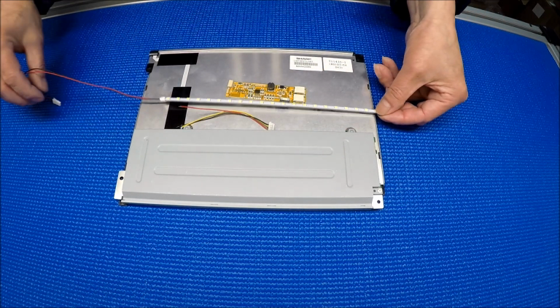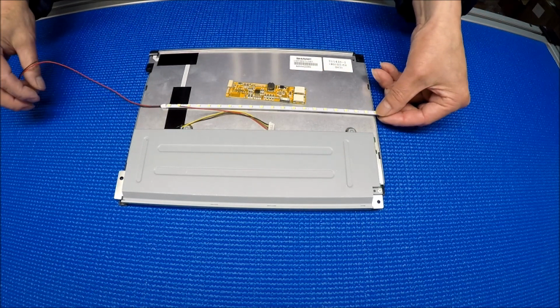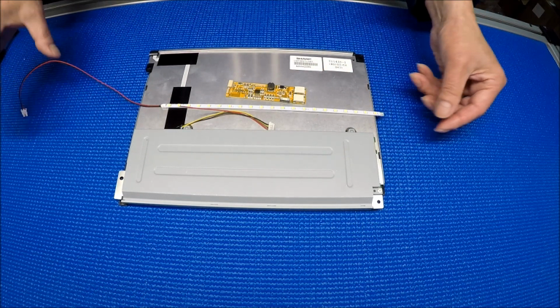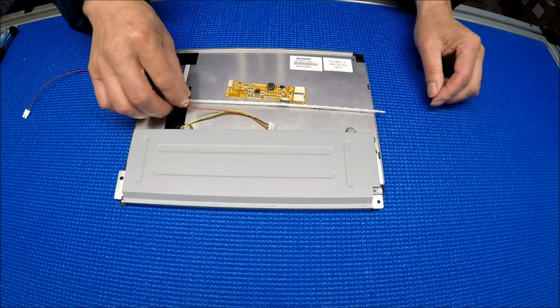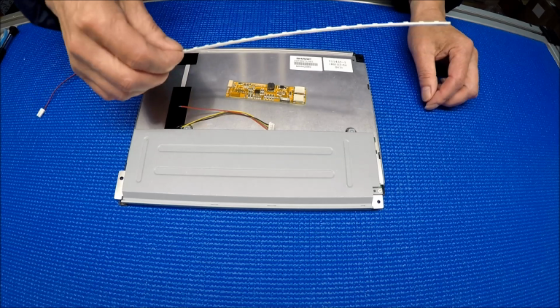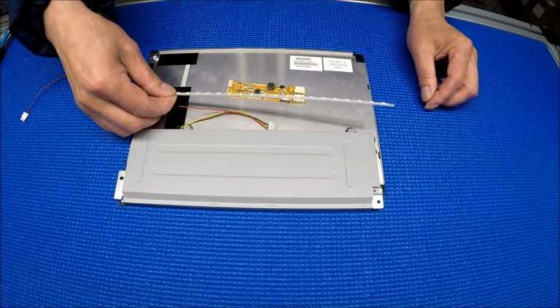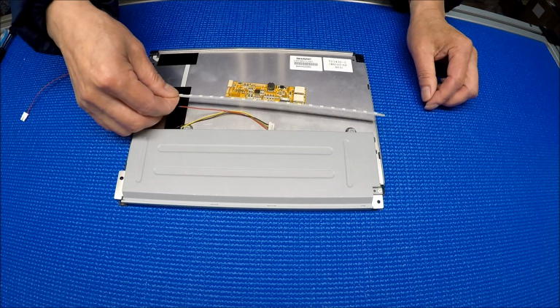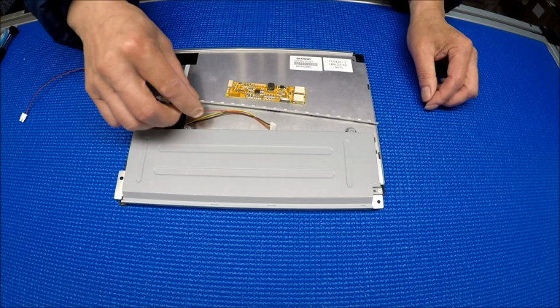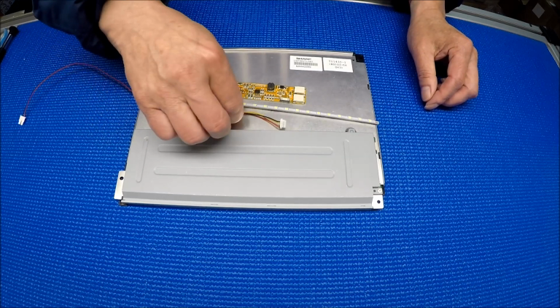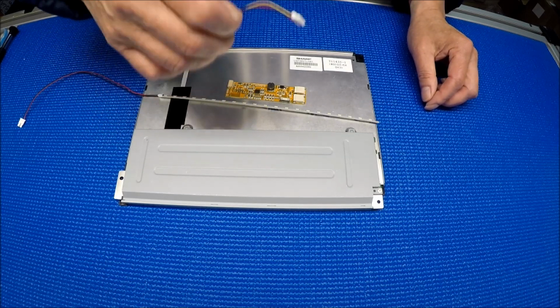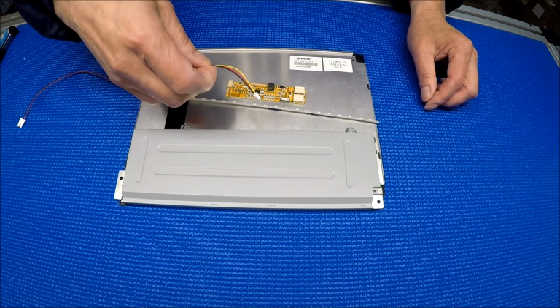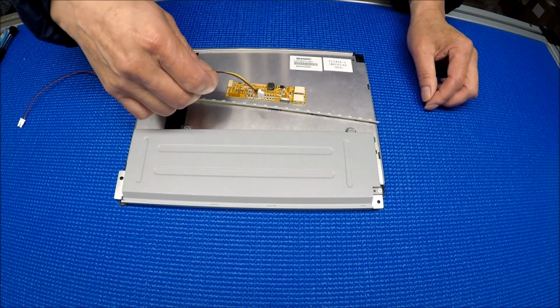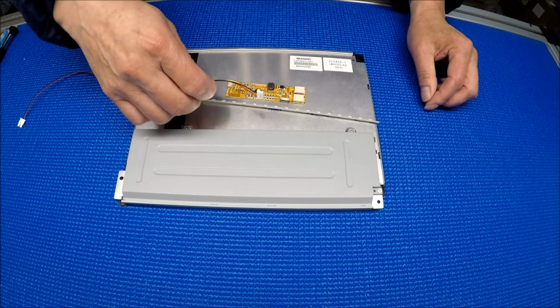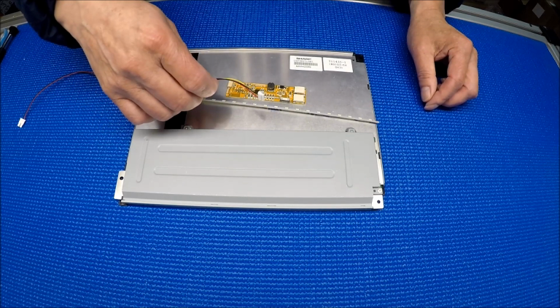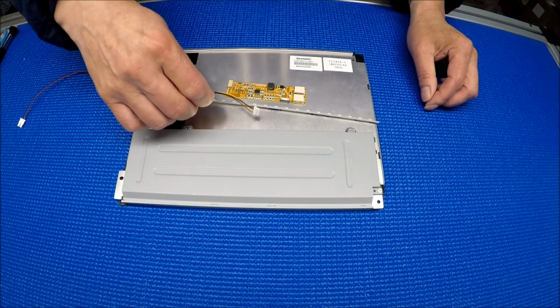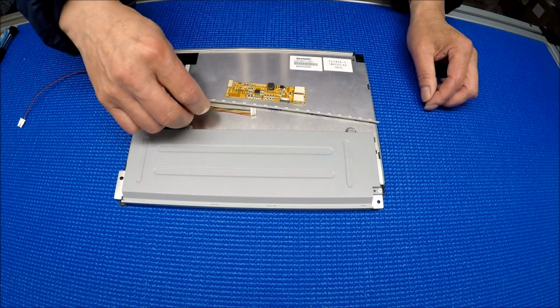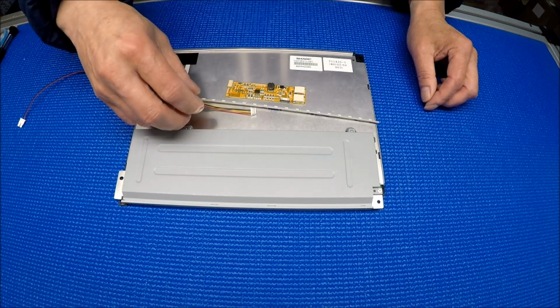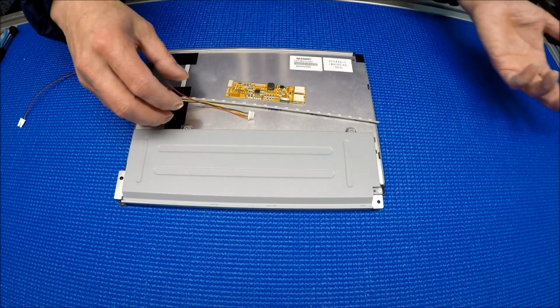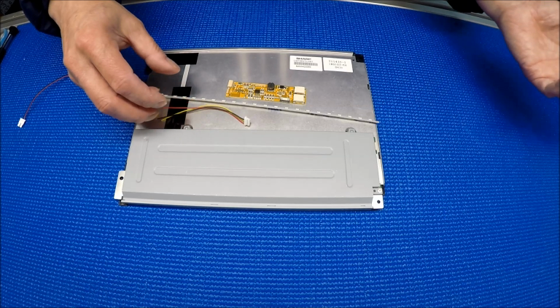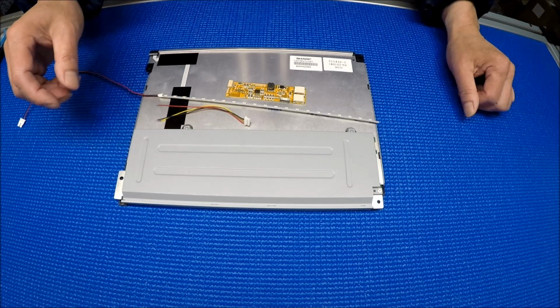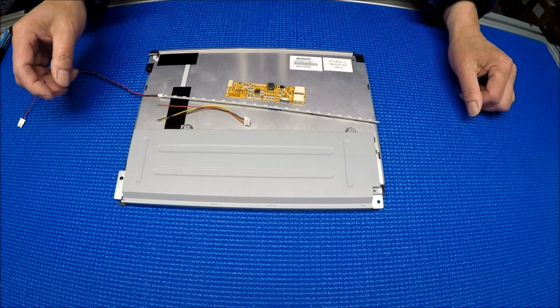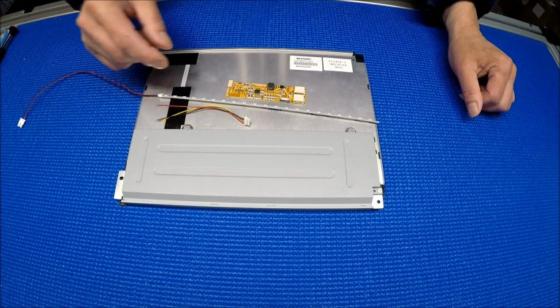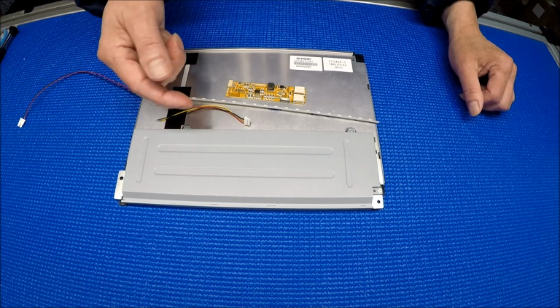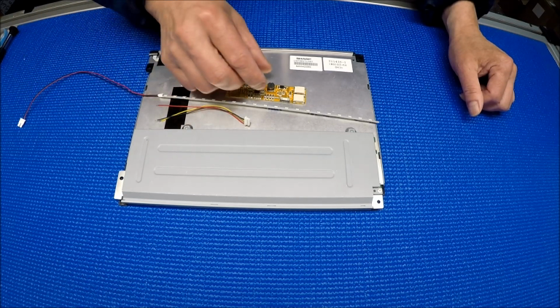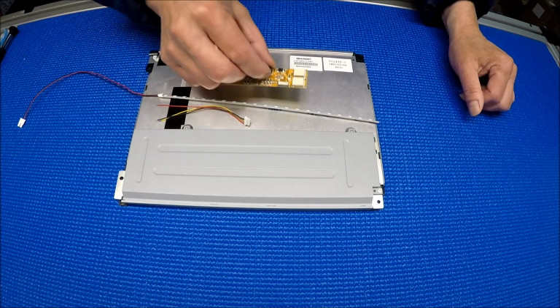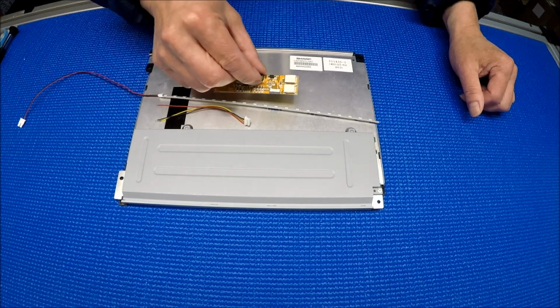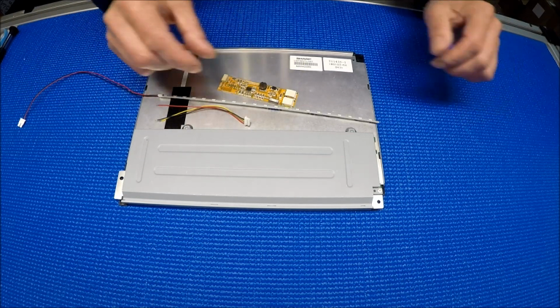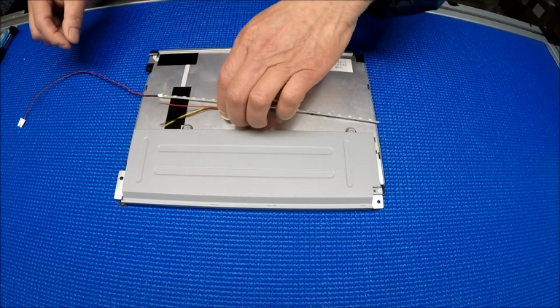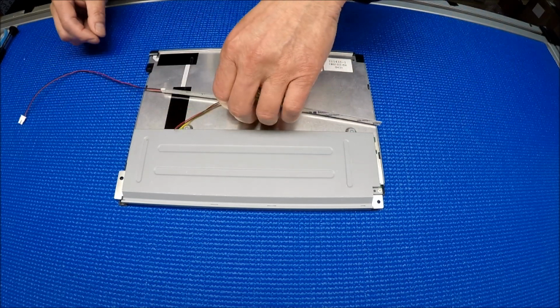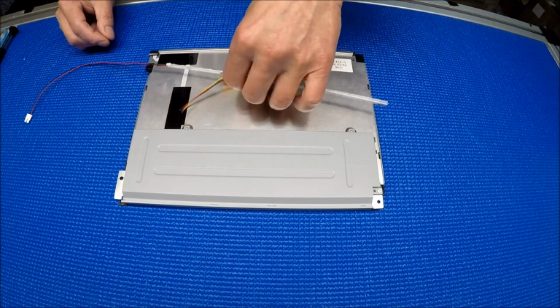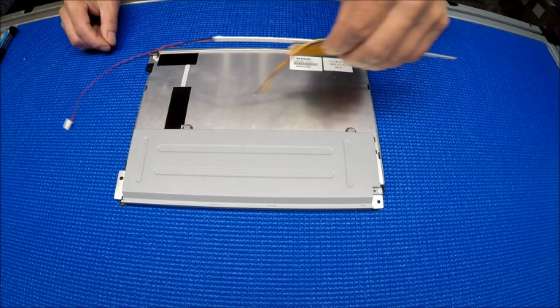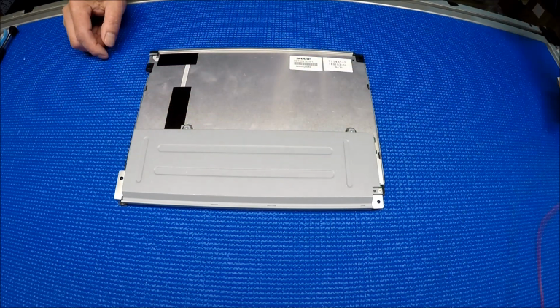This LED kit comes with one LED strip, one six-pin wire harness pigtails, and one driver. Okay, so let's take a look at the screen.